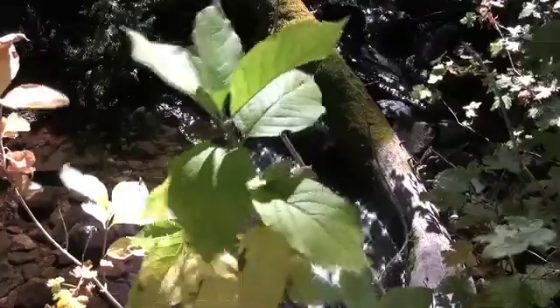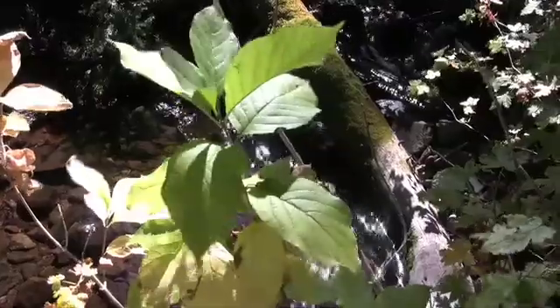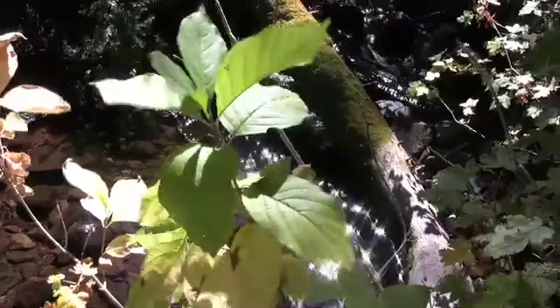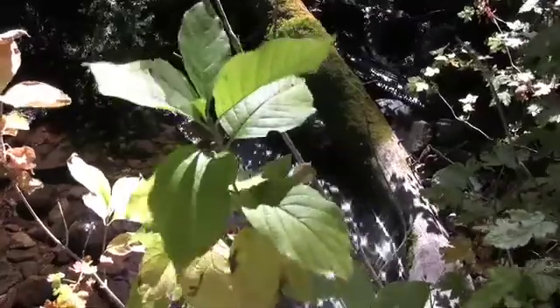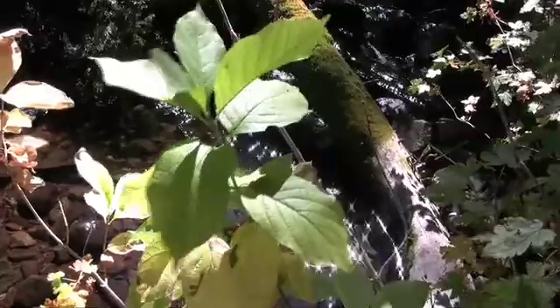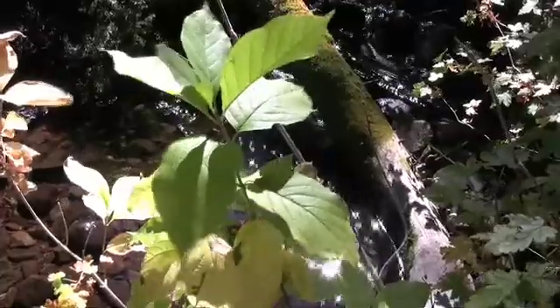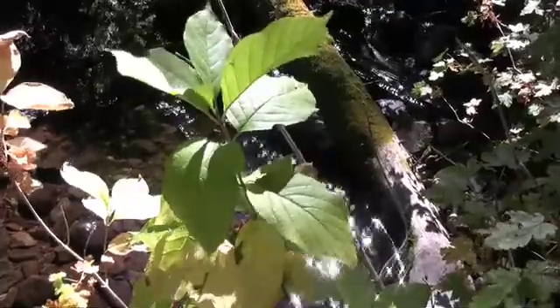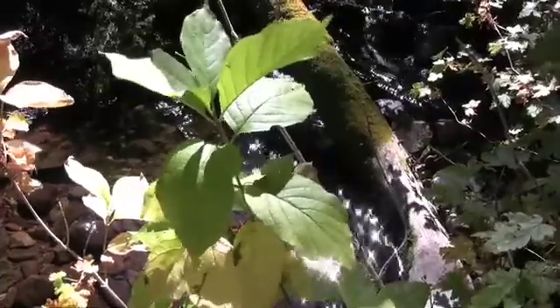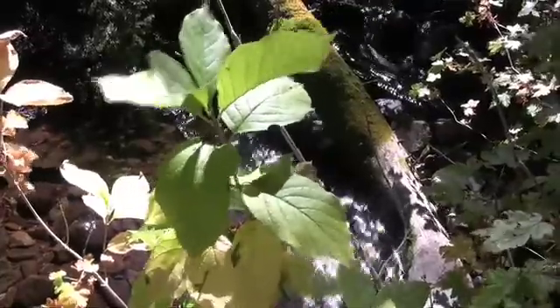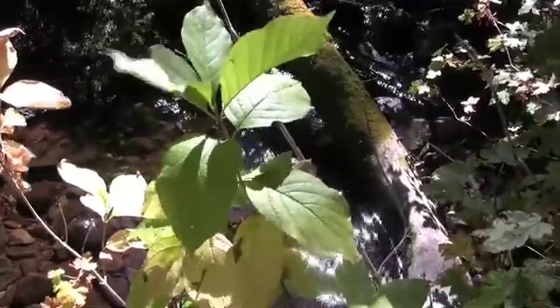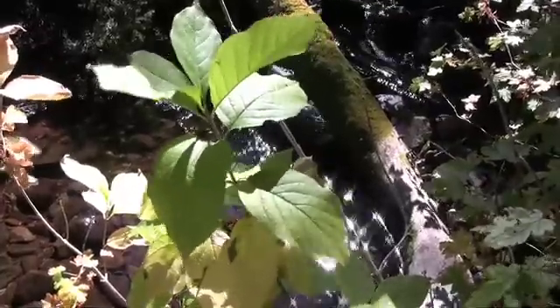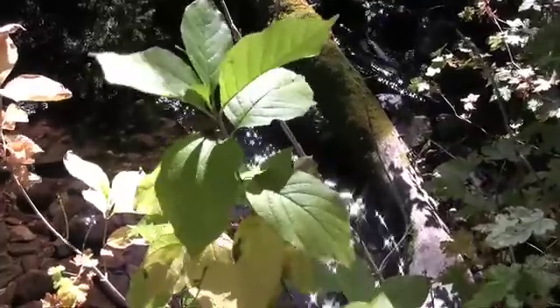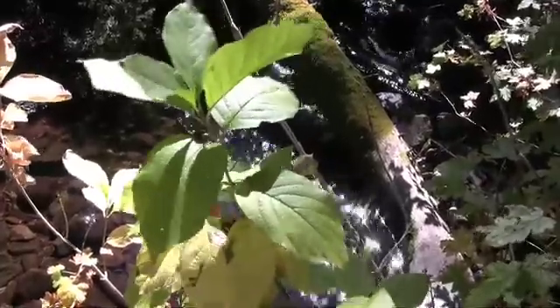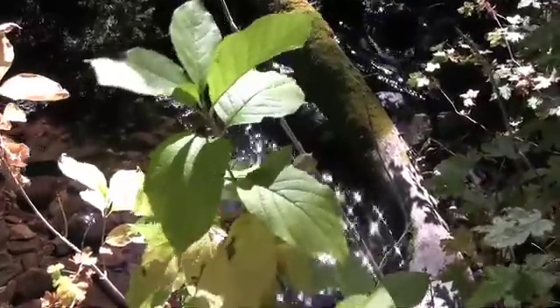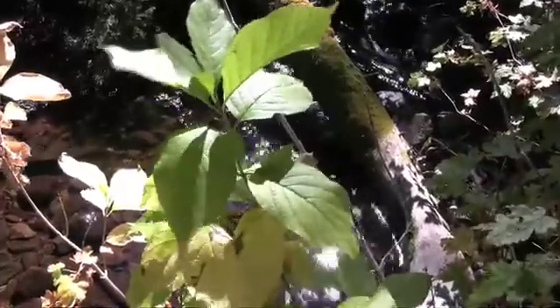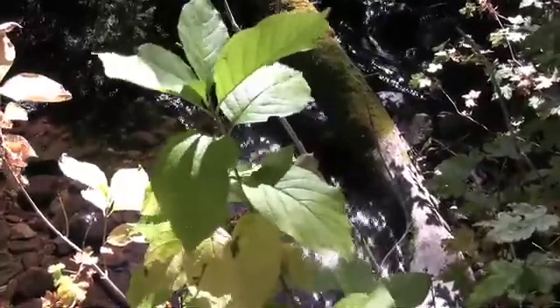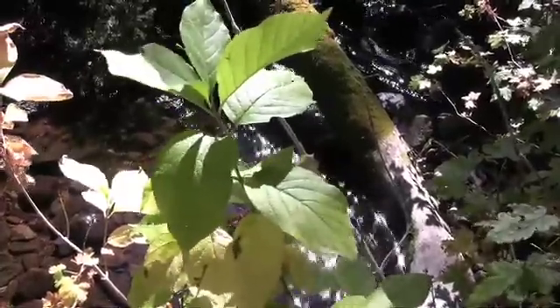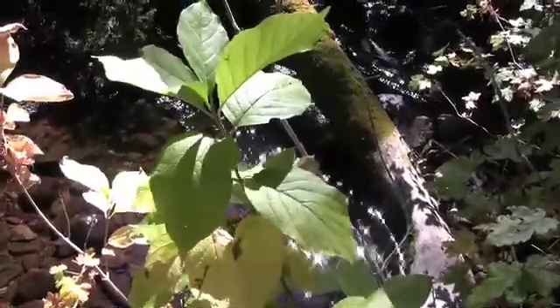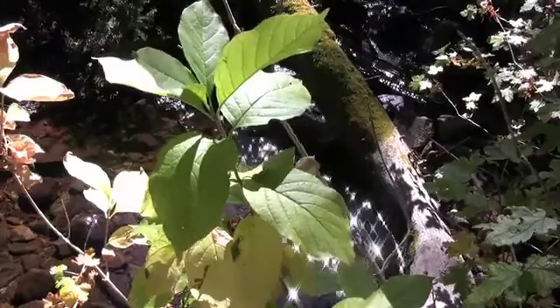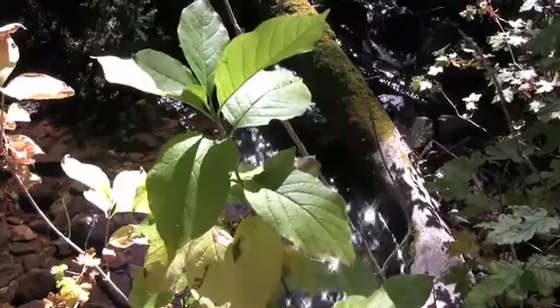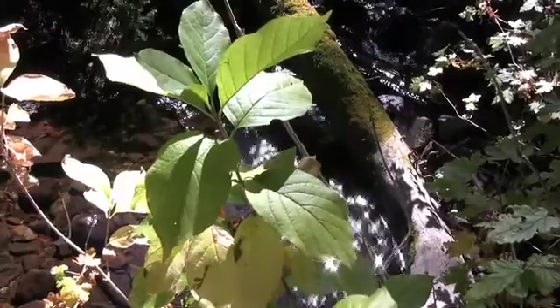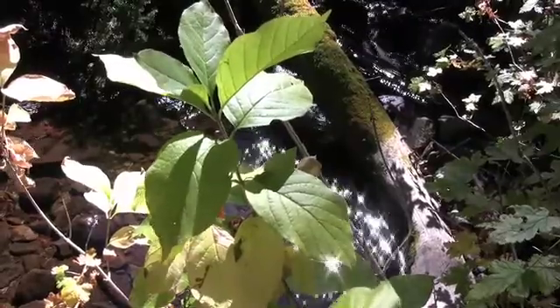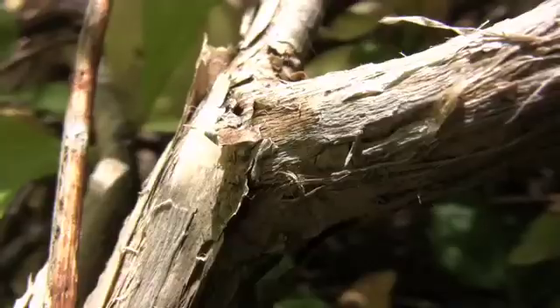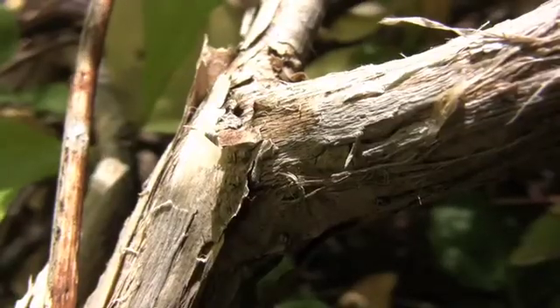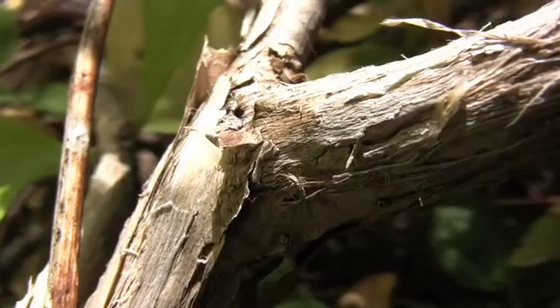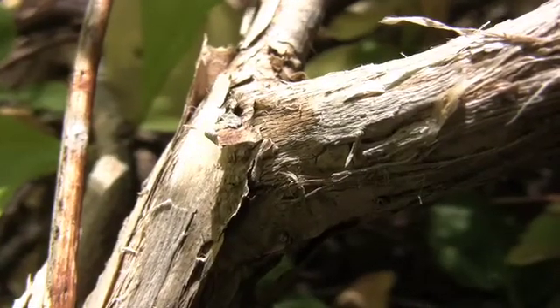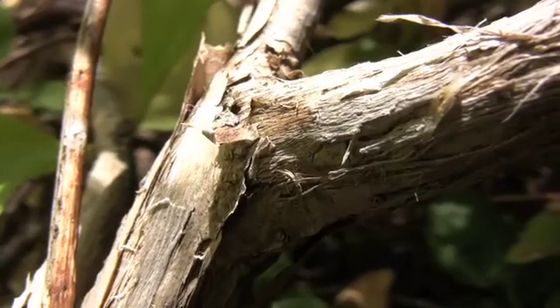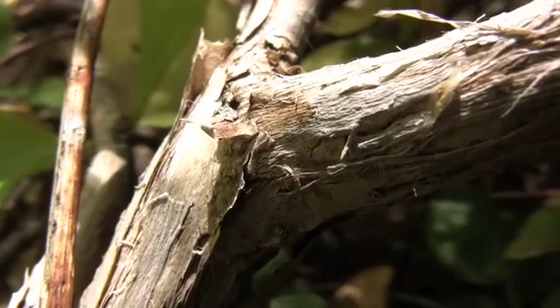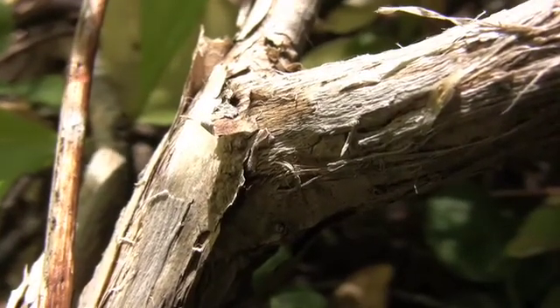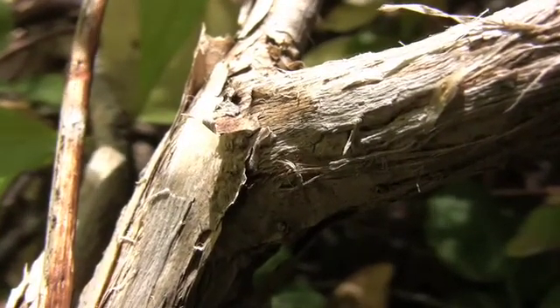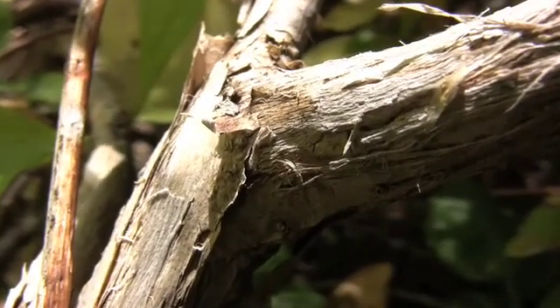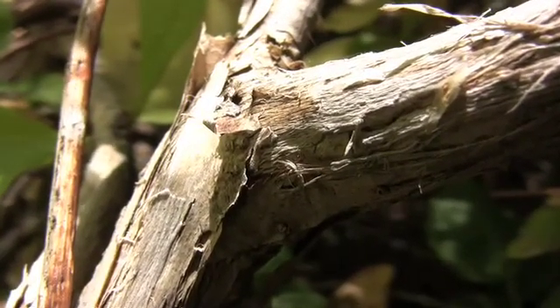Twigs are slender, light yellow-green, and ribbed when young, but turn reddish-brown with age. The bark is yellowish-grey to grey-brown and shreddy.